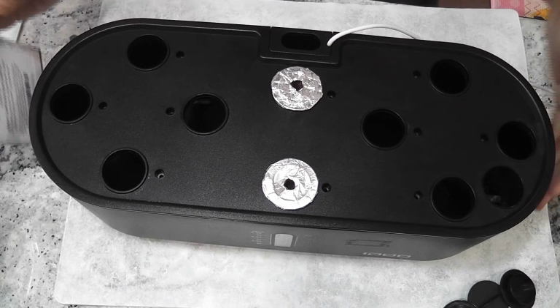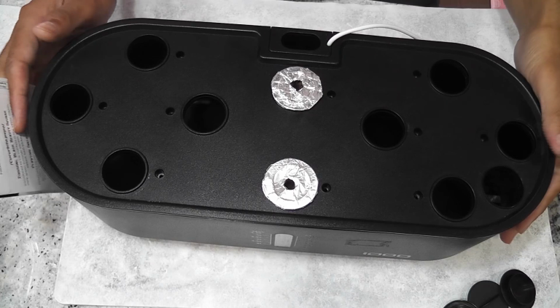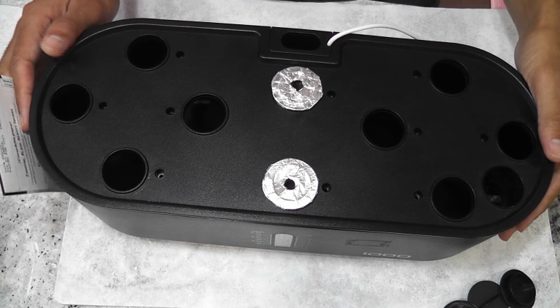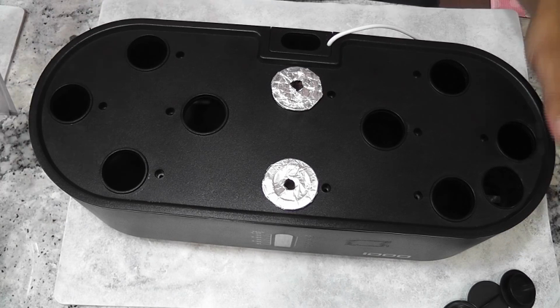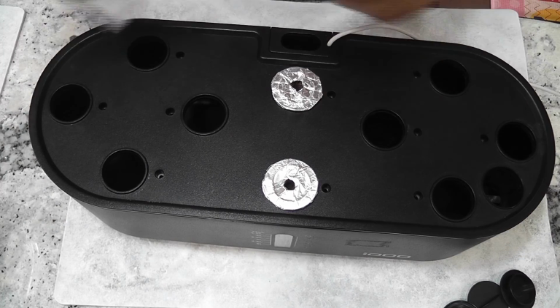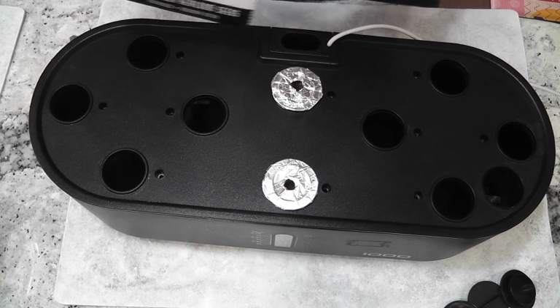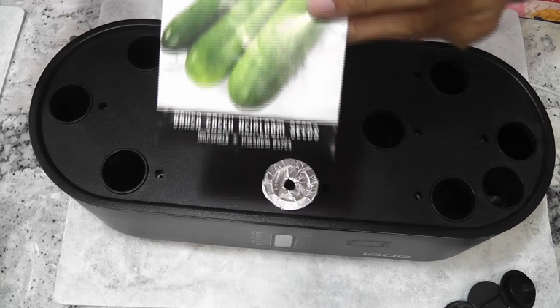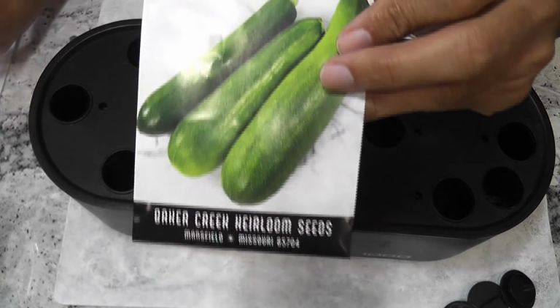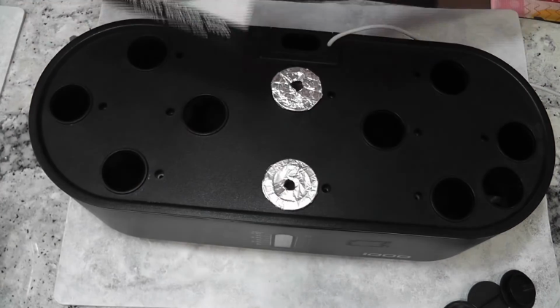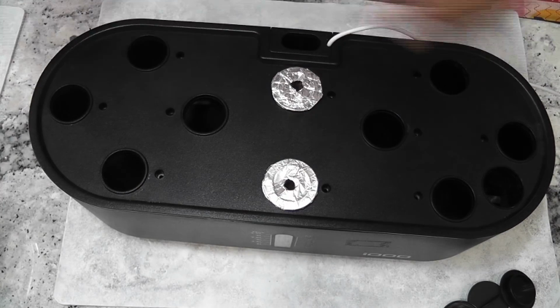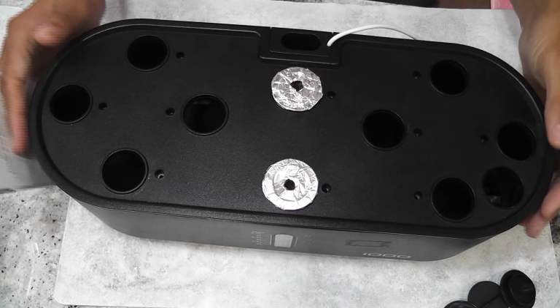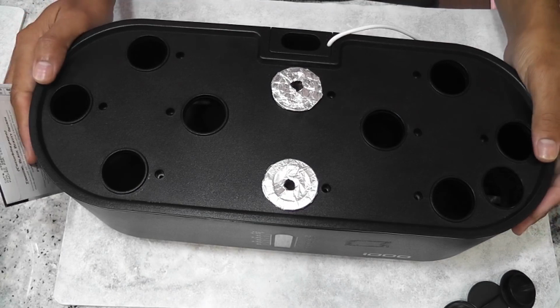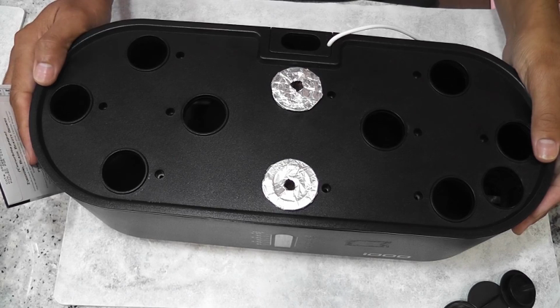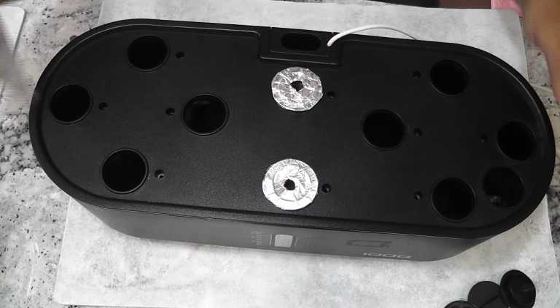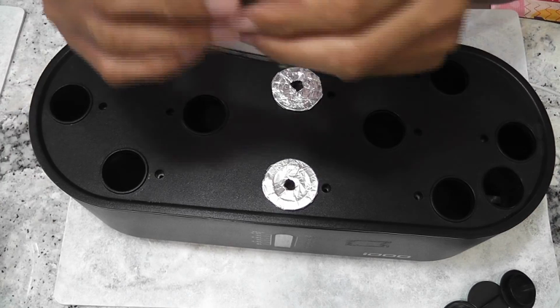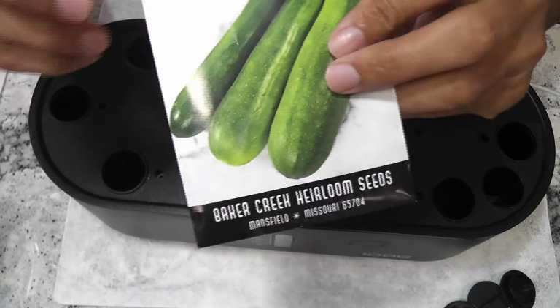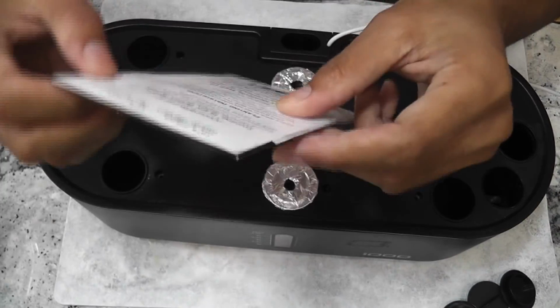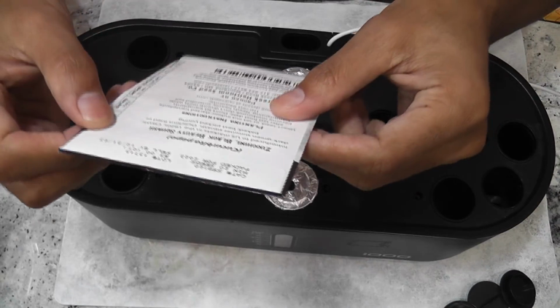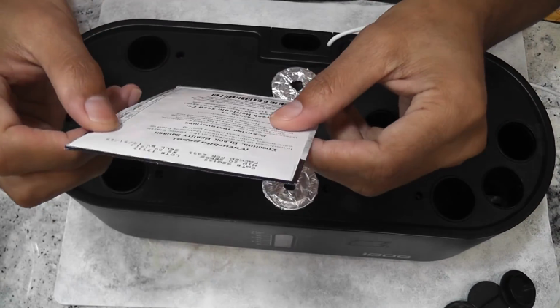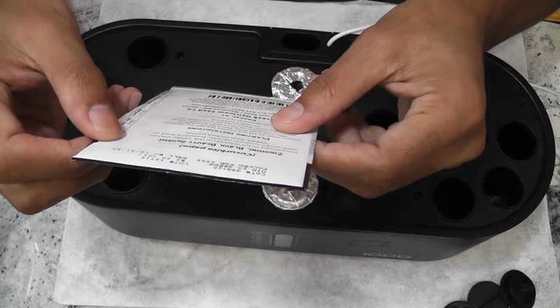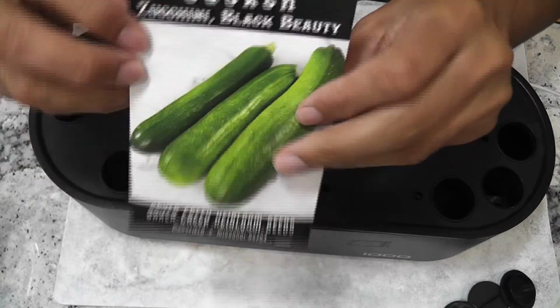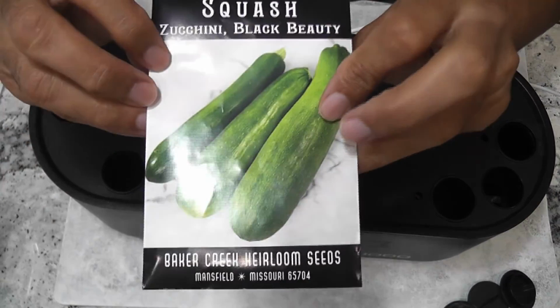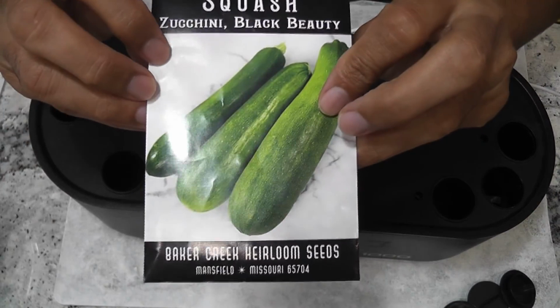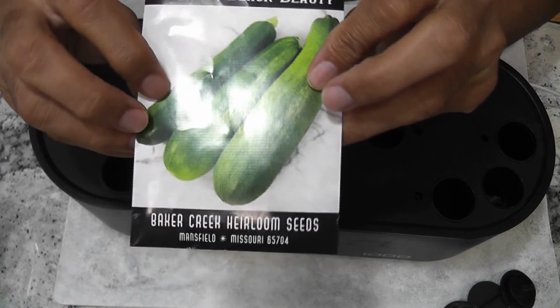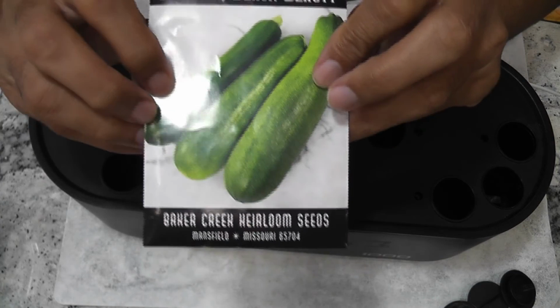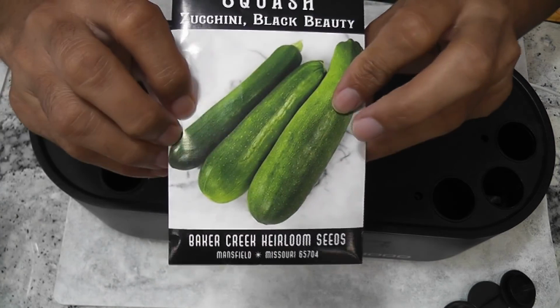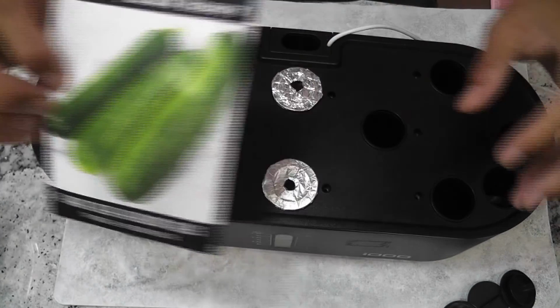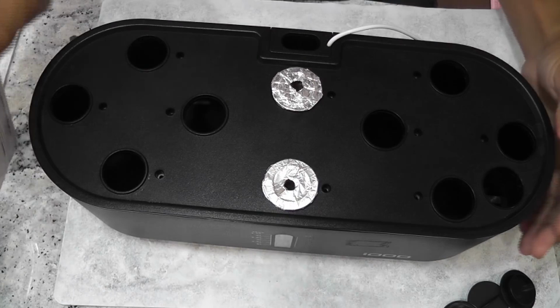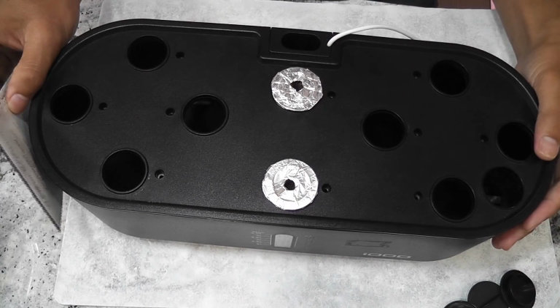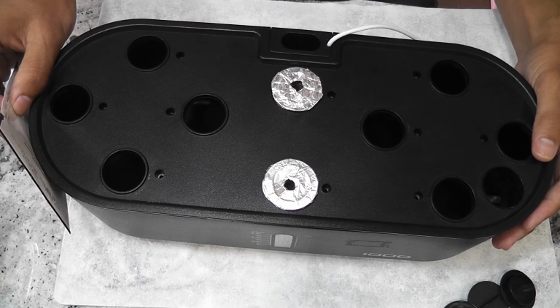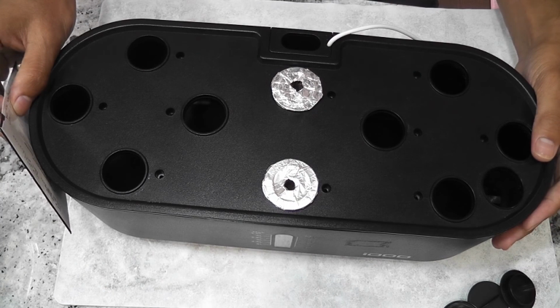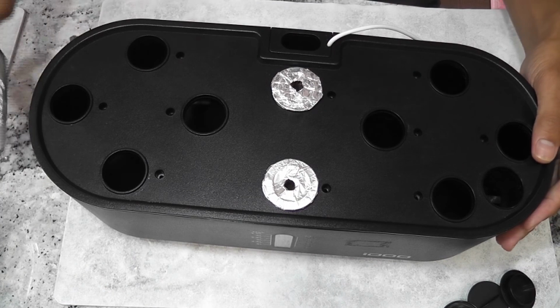Hi friends, I am starting an experiment to grow zucchini in an iDOO 10-pod hydroponic system. This variety is called Black Beauty Squash. Let's see how this will turn out in the iDOO 10-pod hydroponic system.